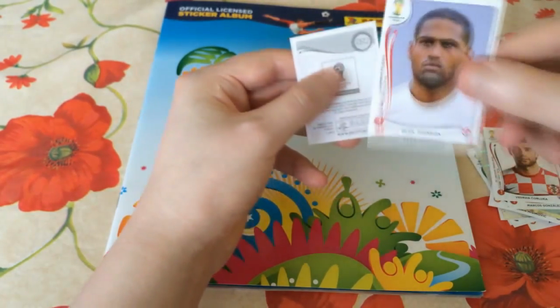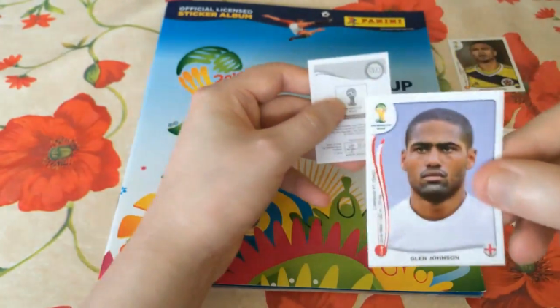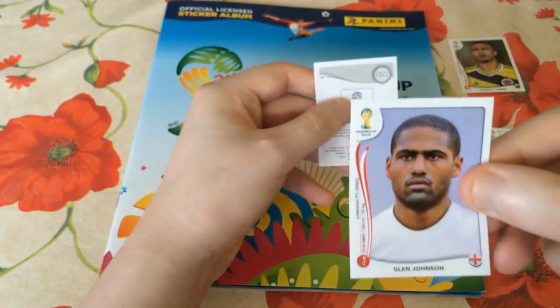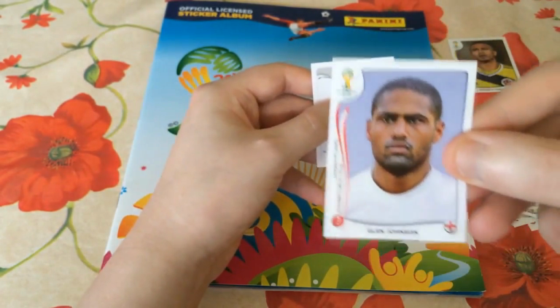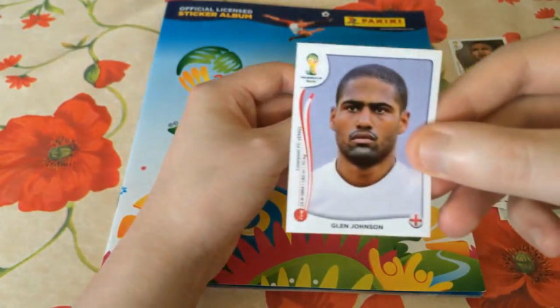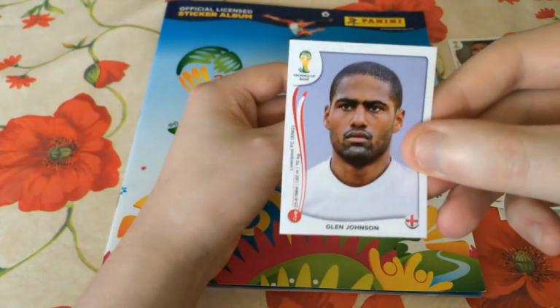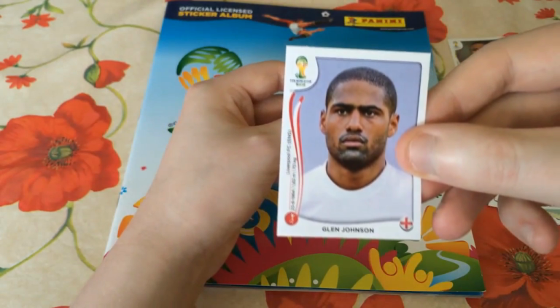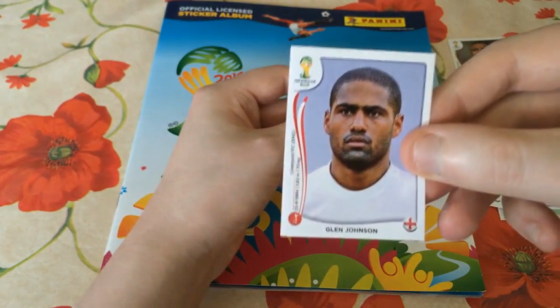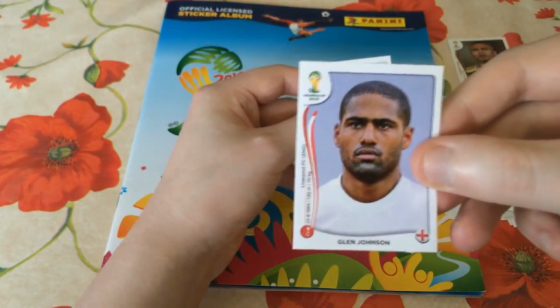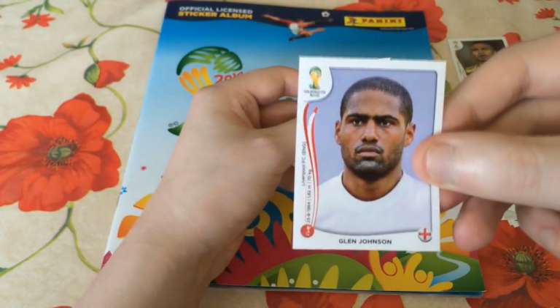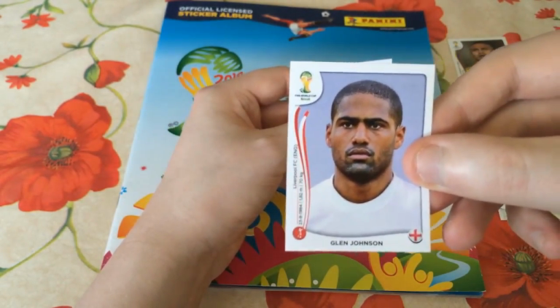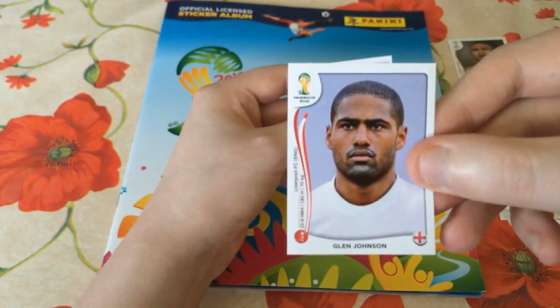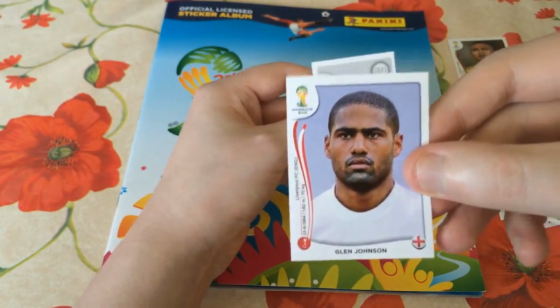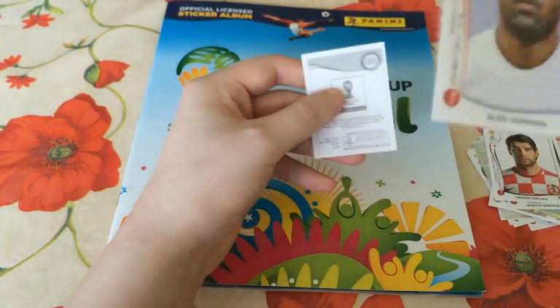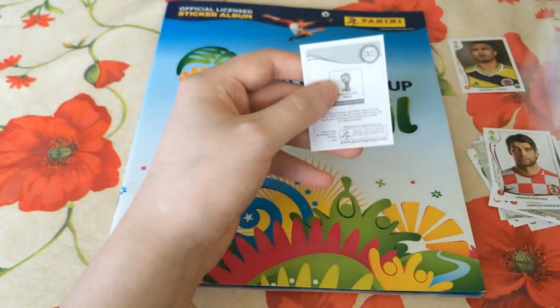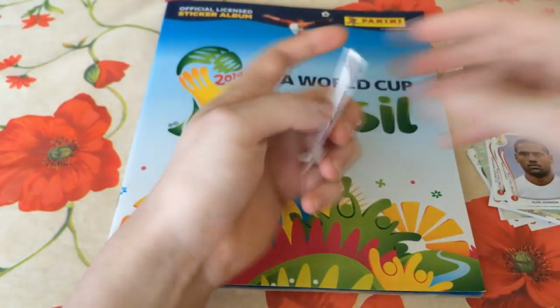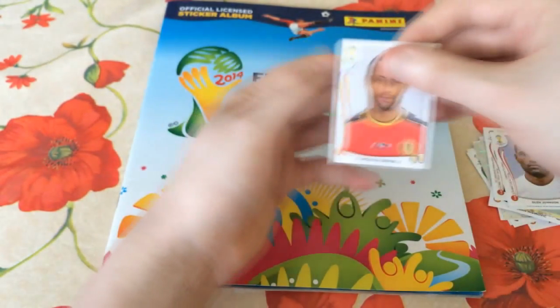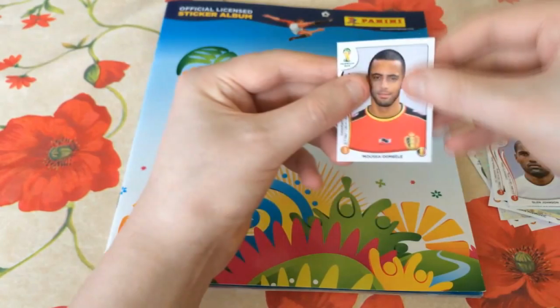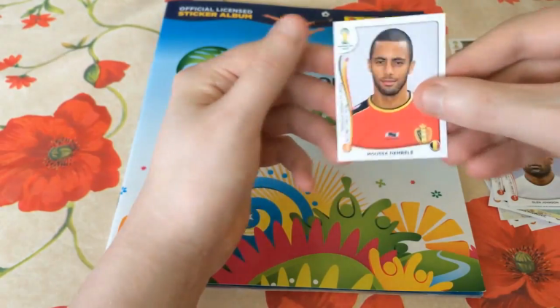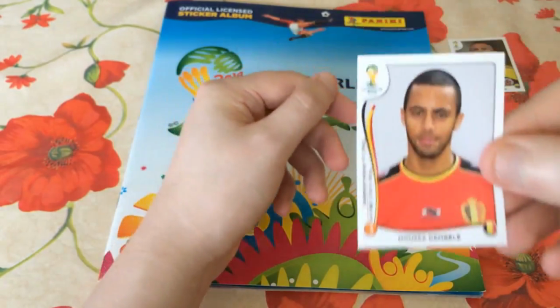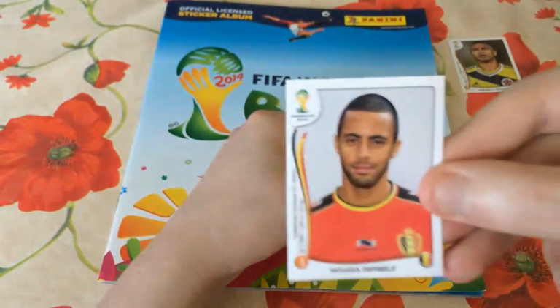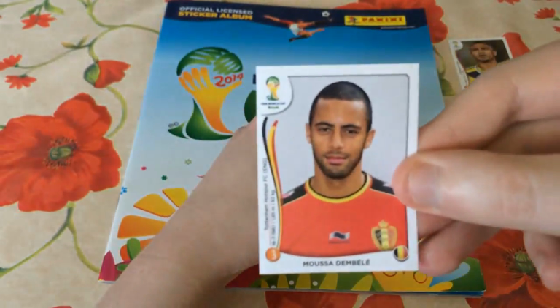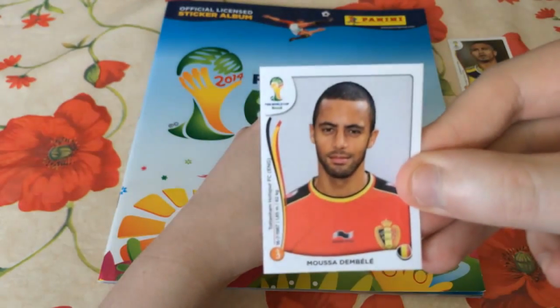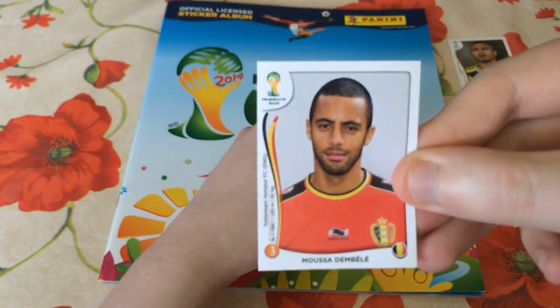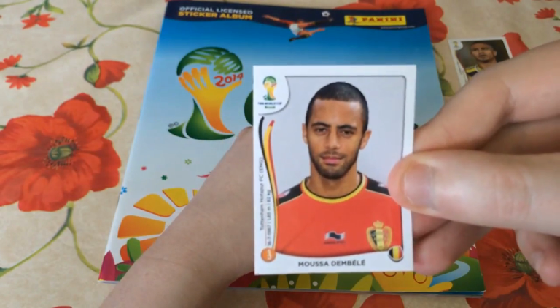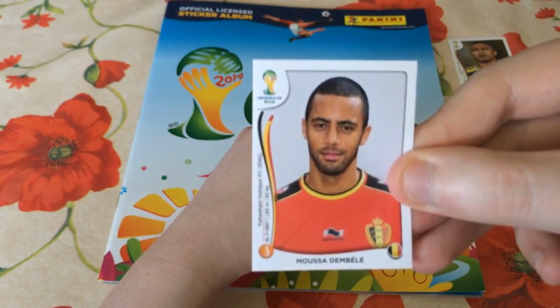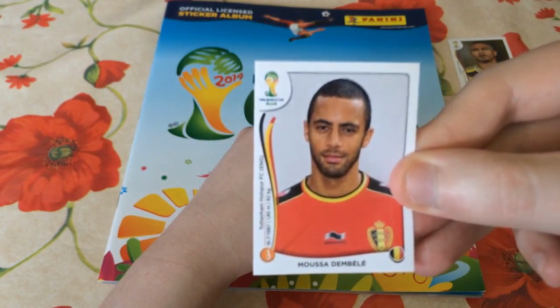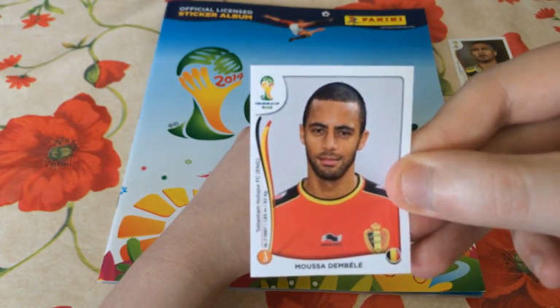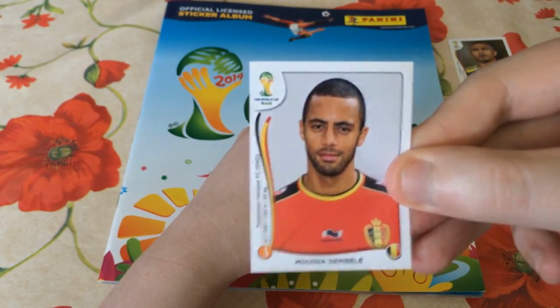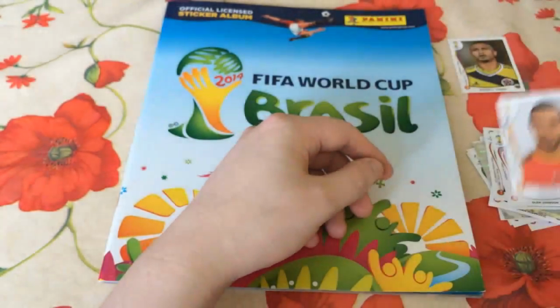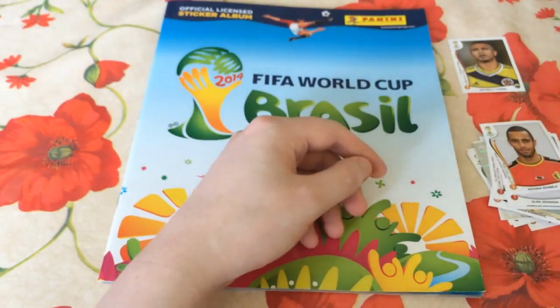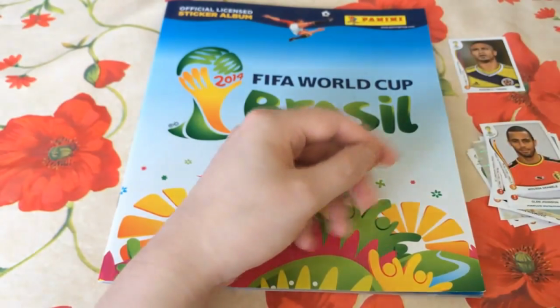Number 55 is Vedran Choluka — obviously used to play for Tottenham, now plays for Lokomotiv Moscow in the Russian League. Decent player. Next player: Glenn Johnson — that's only our second English player that we've pulled so far. Of course we've got two Phil Jagielkas. Glenn Johnson will go very nicely into our England team. And Moussa Dembele — Belgian midfielder obviously playing for Tottenham — is a player we don't have yet either.